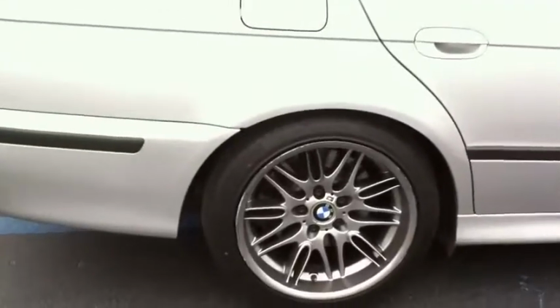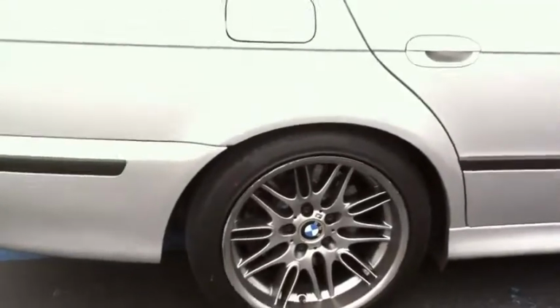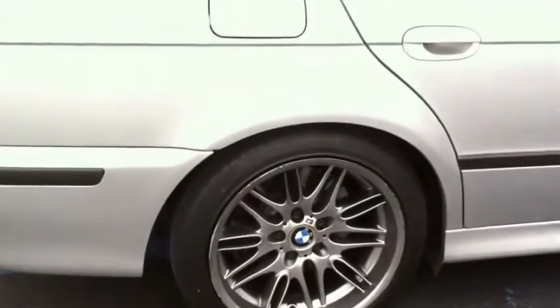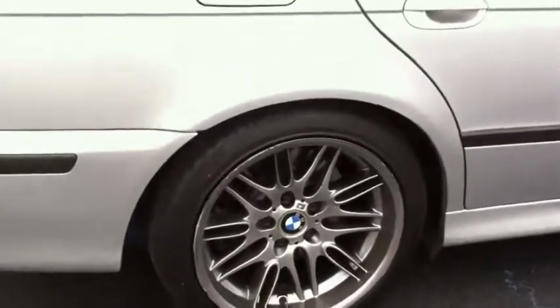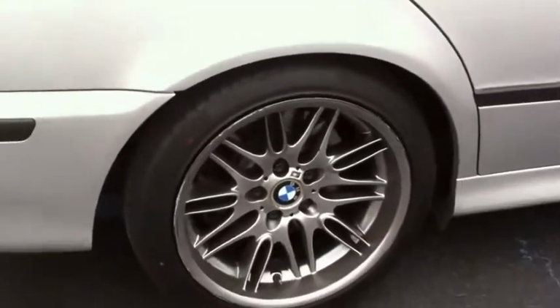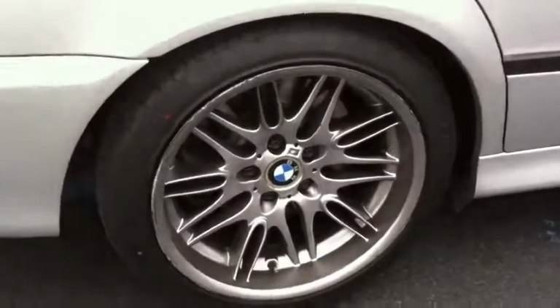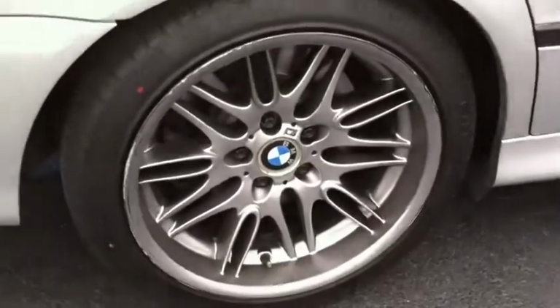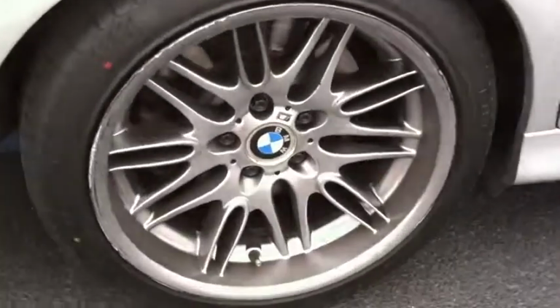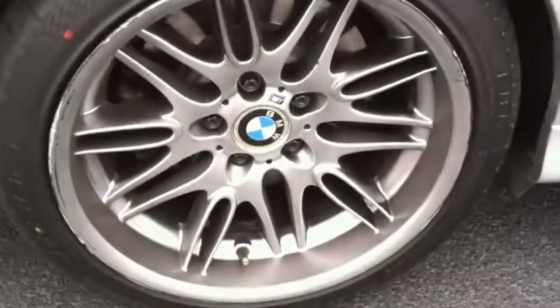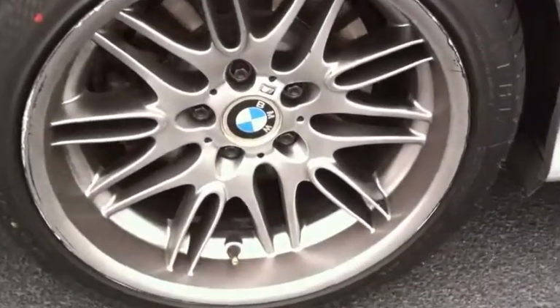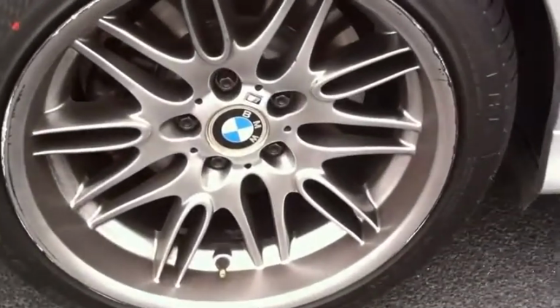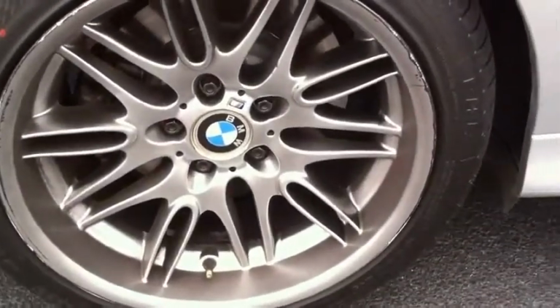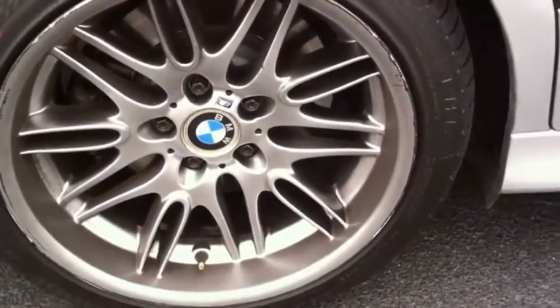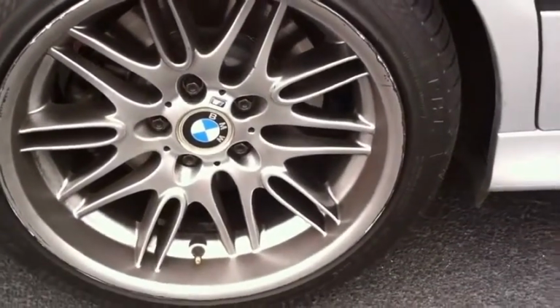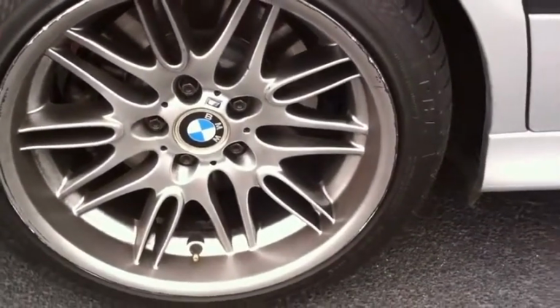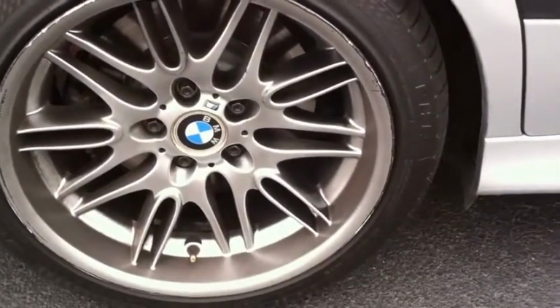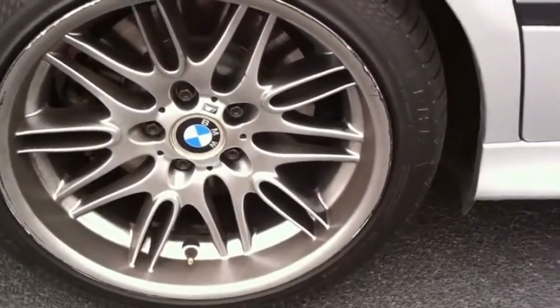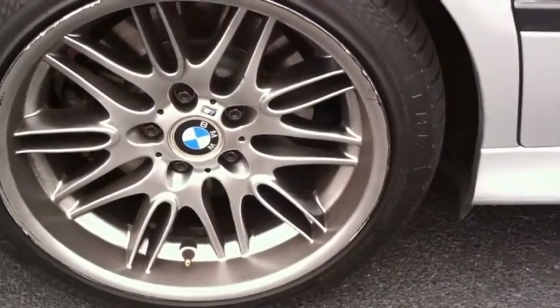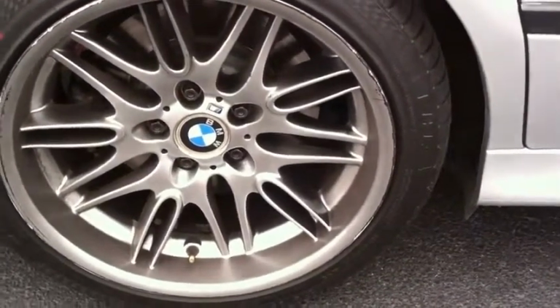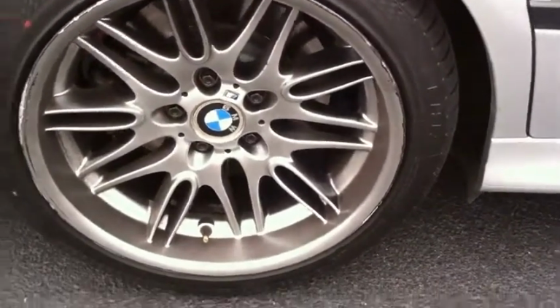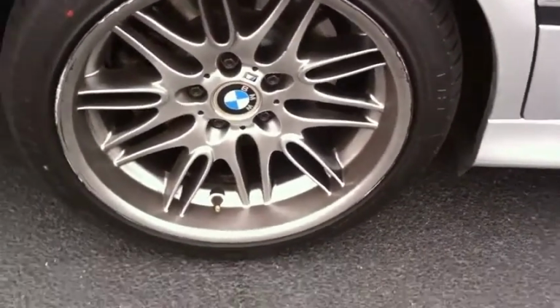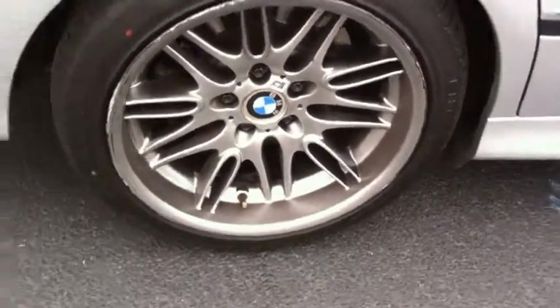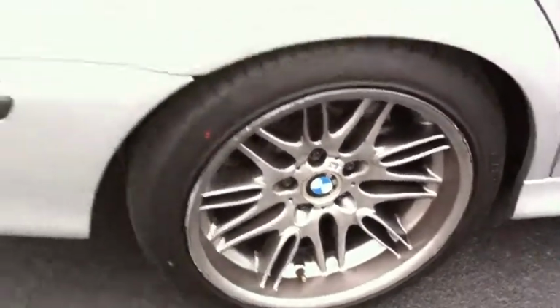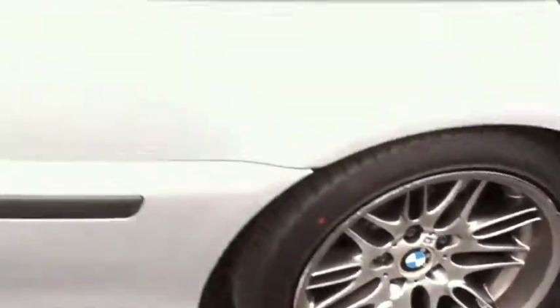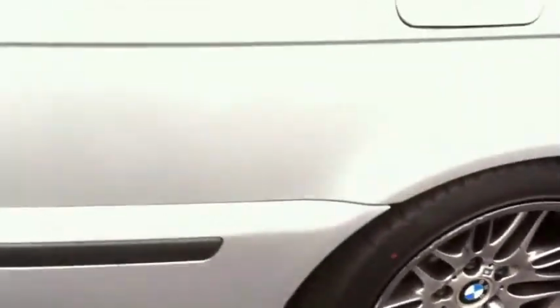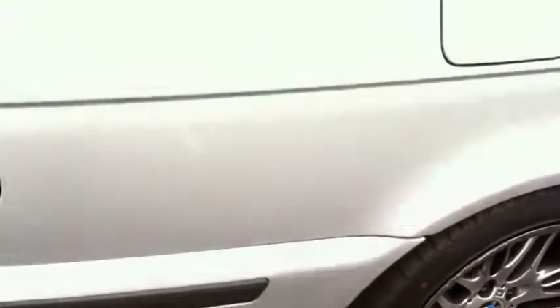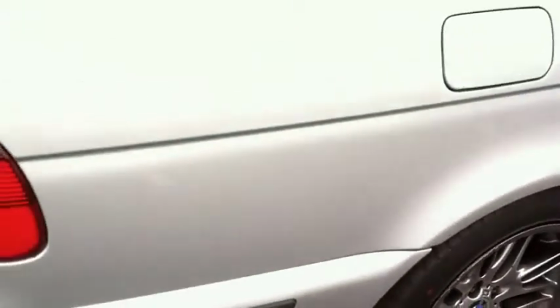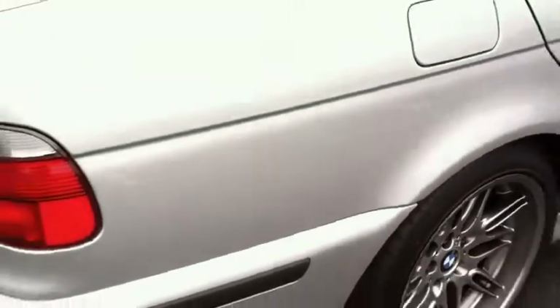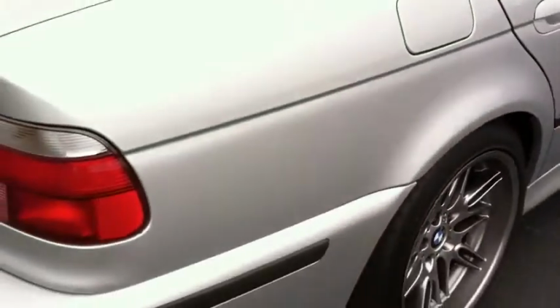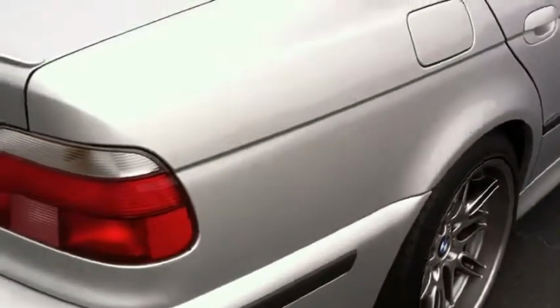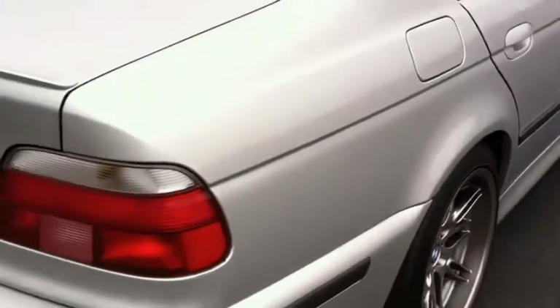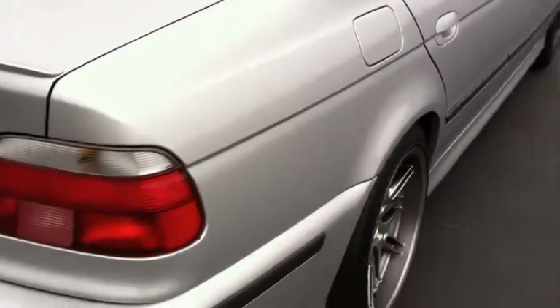This rear wheel — as you can see there's some rash on there. Hopefully it won't be too much to get that stuff refinished.